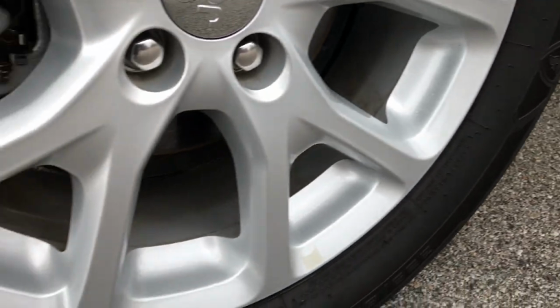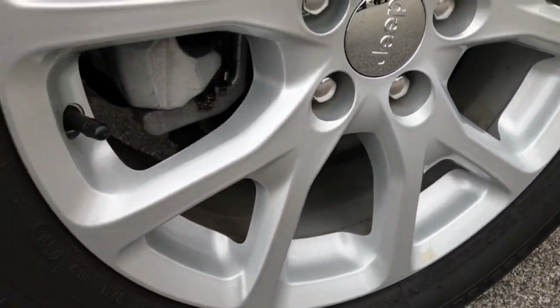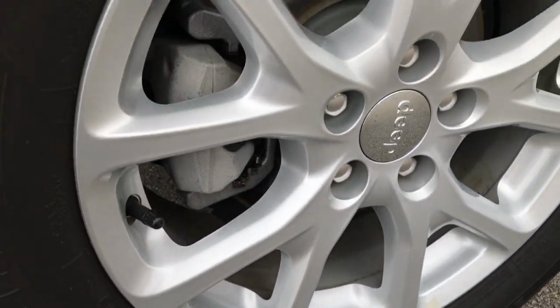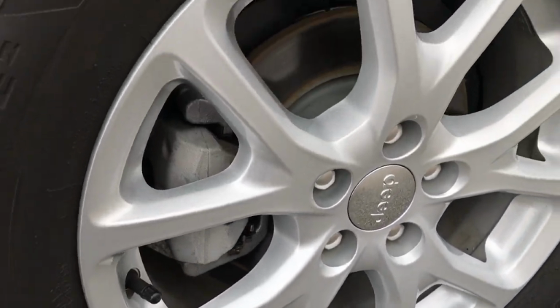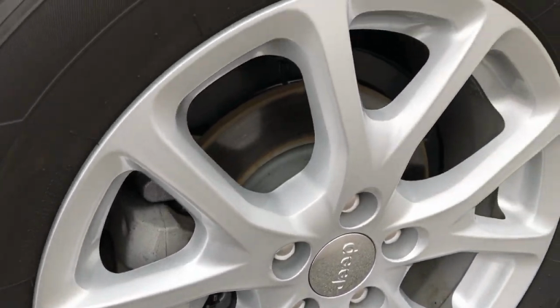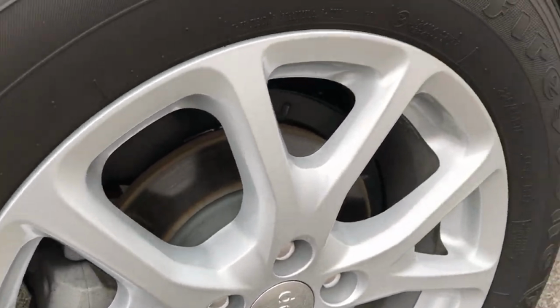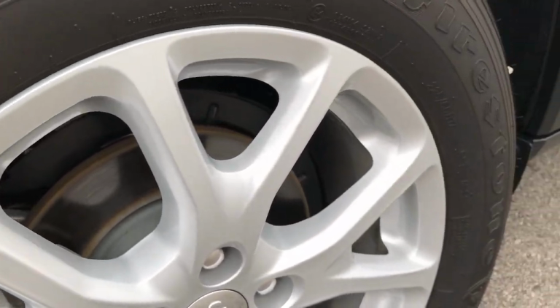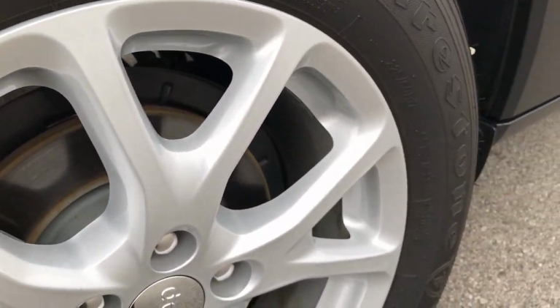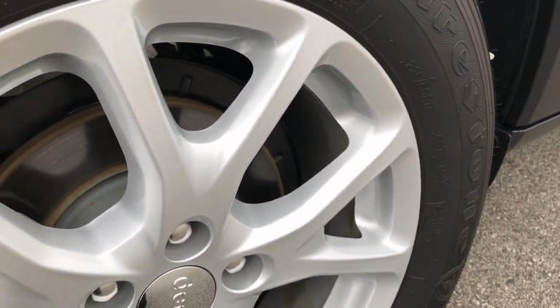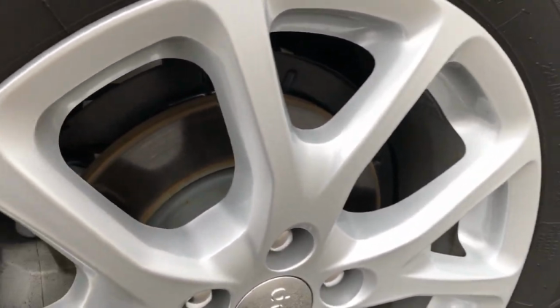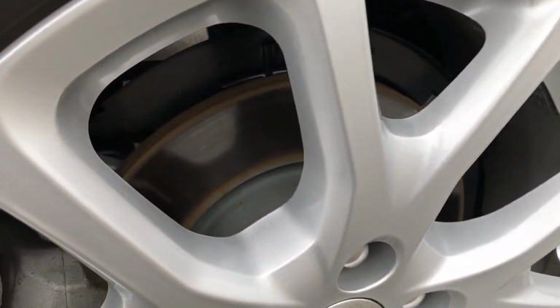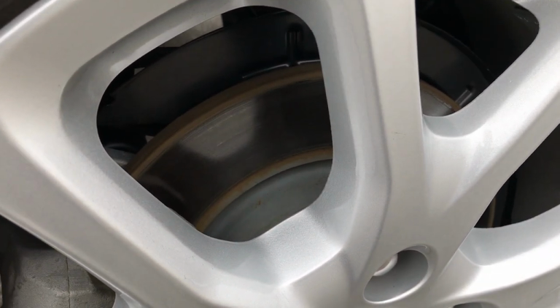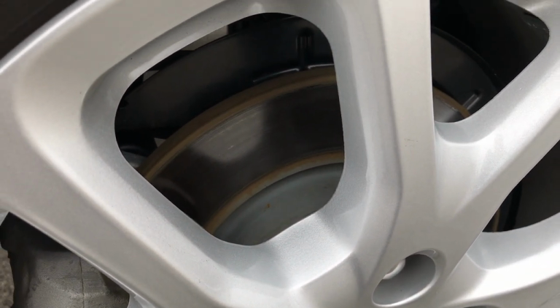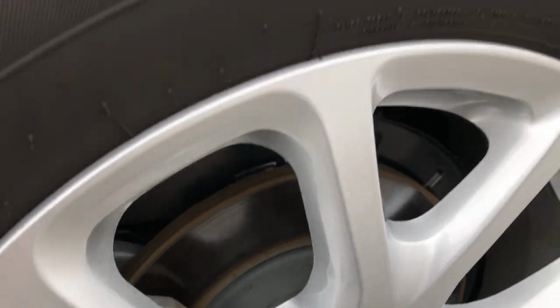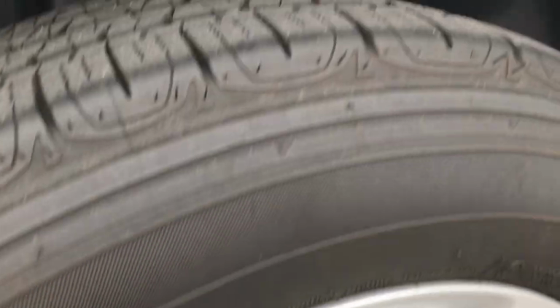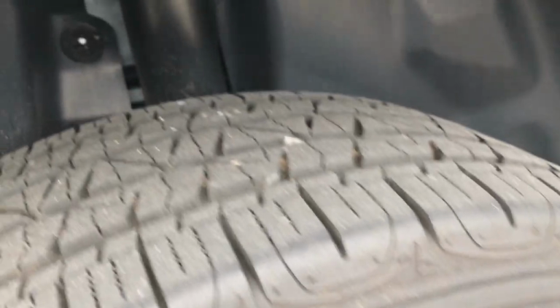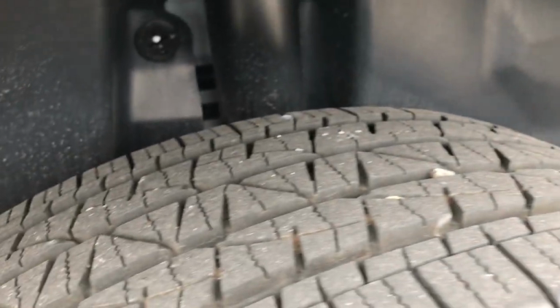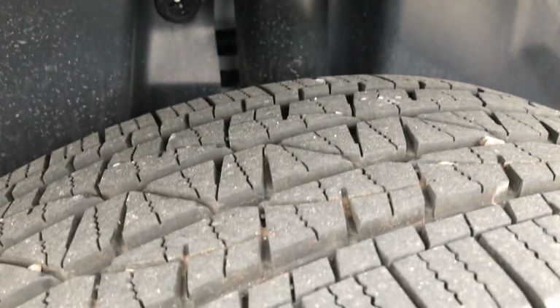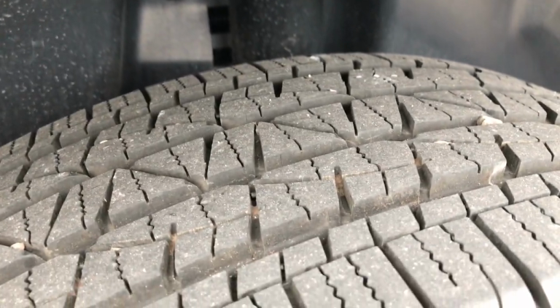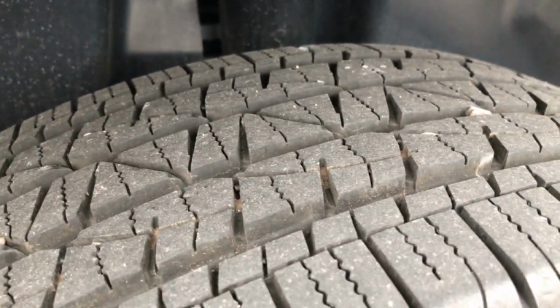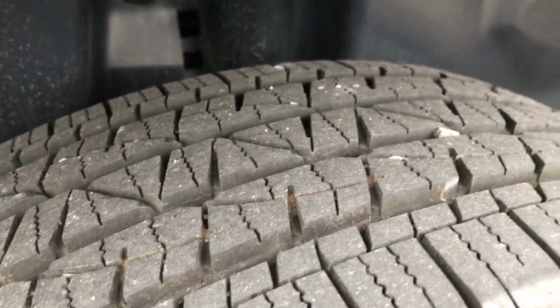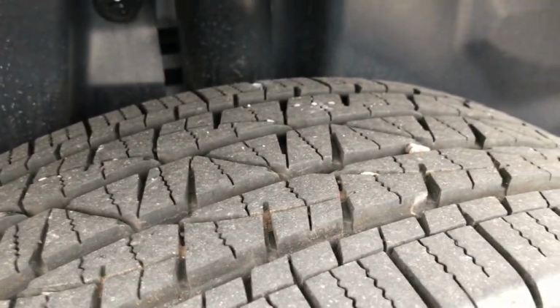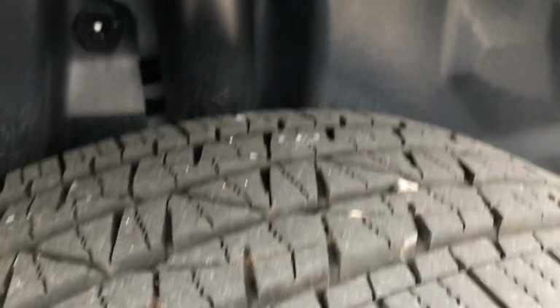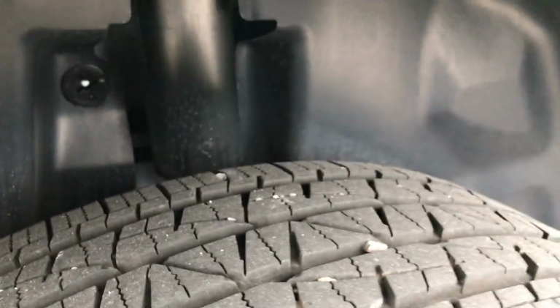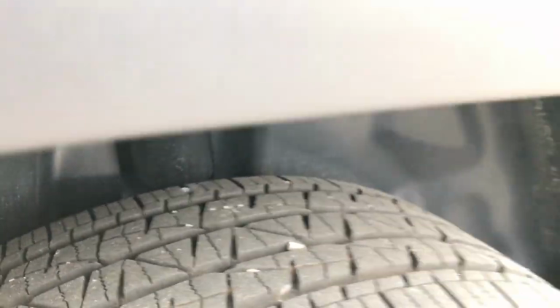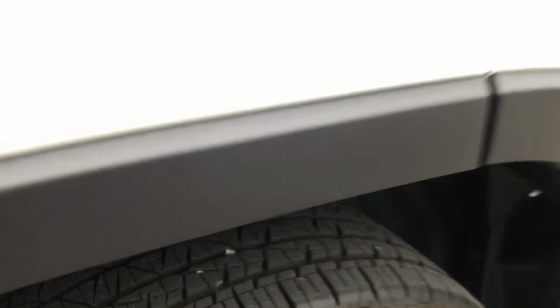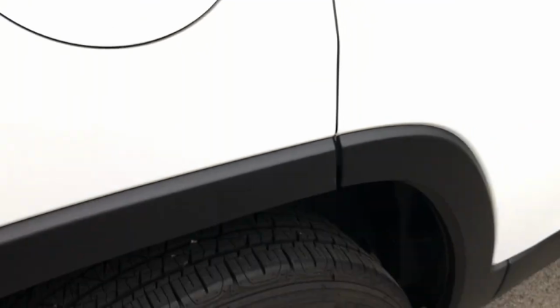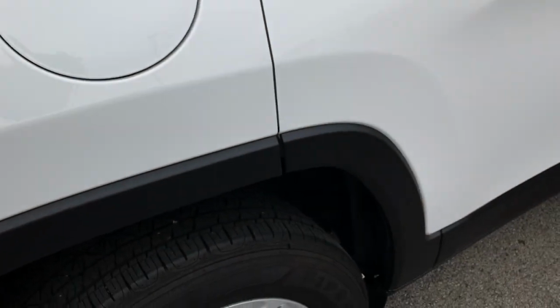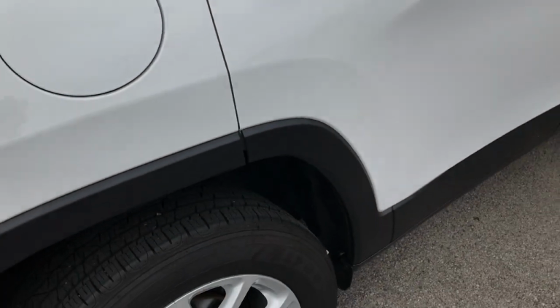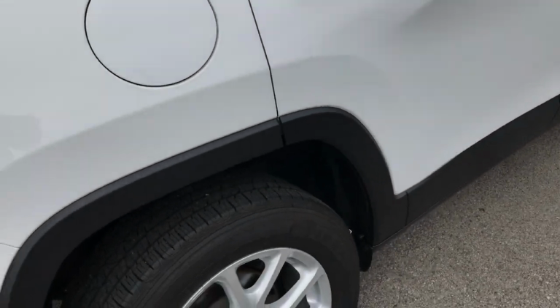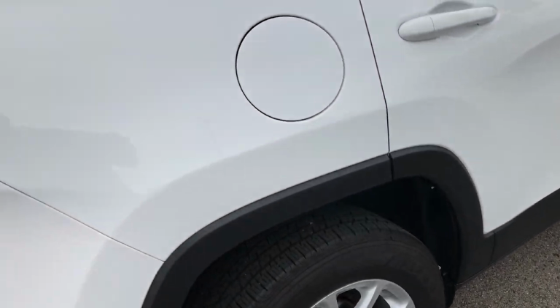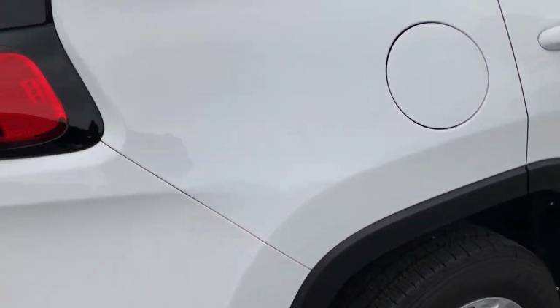Back rim is in excellent shape as well, no scuffs or scrapes. On the Cherokee they put in four-wheel disc brakes, good stopping power. Back tires have just as much tread as the front tires, maybe even just a hair bit more.